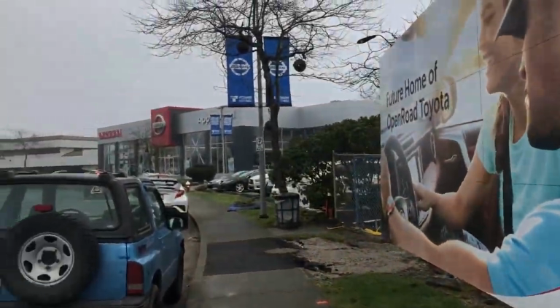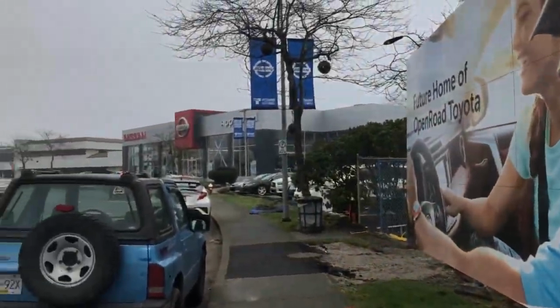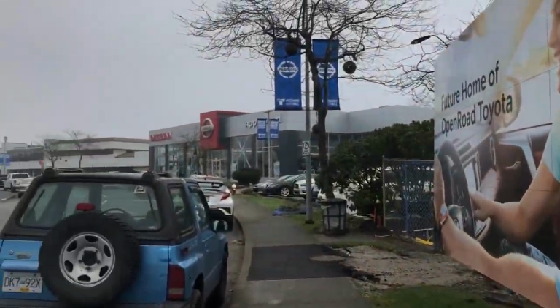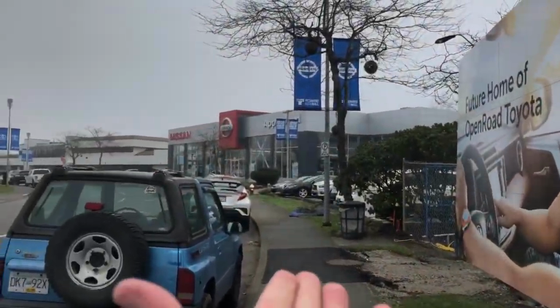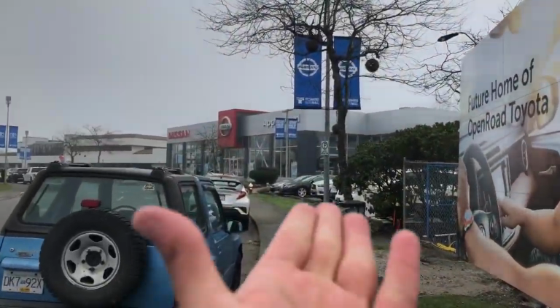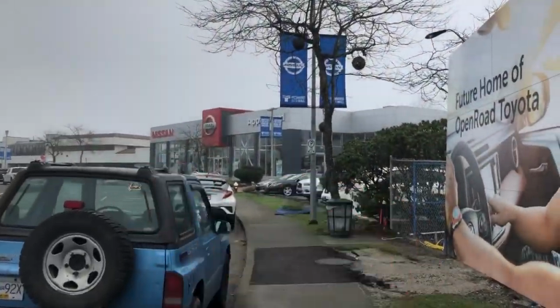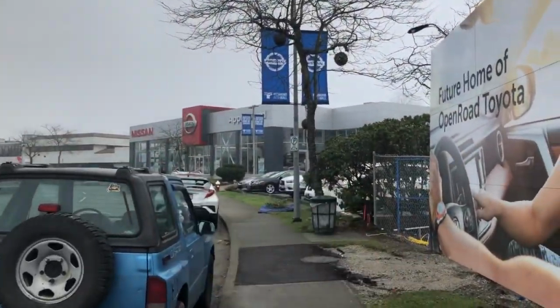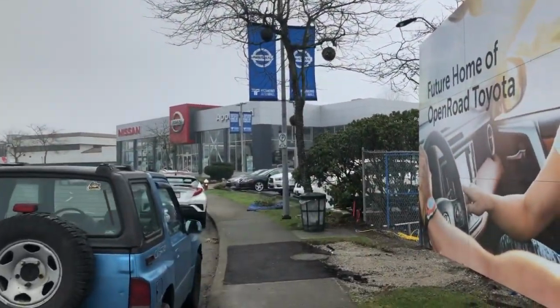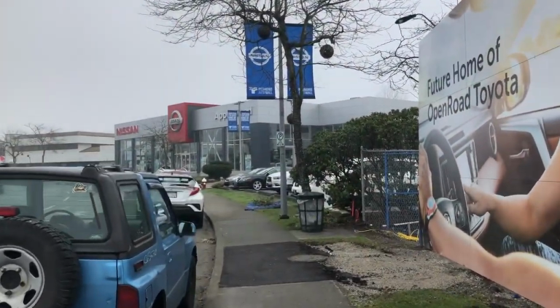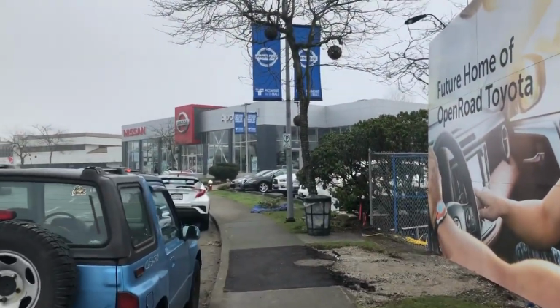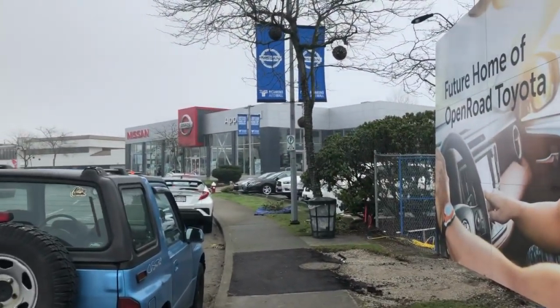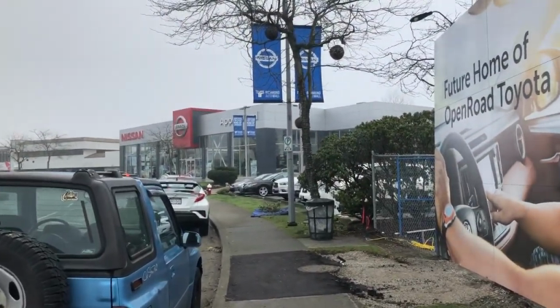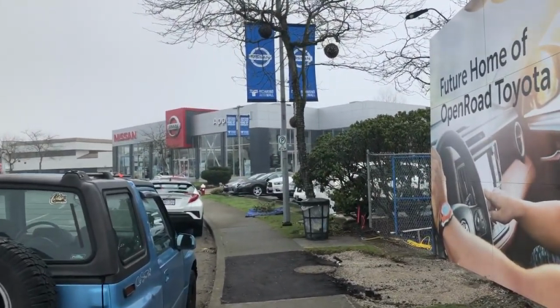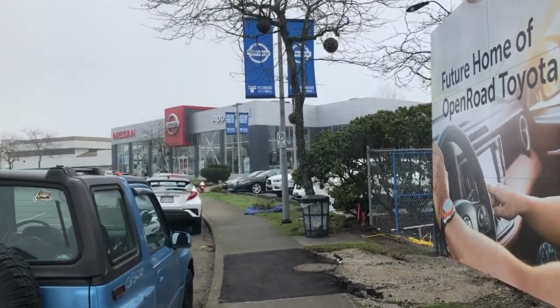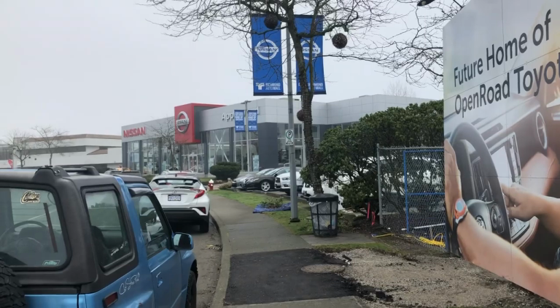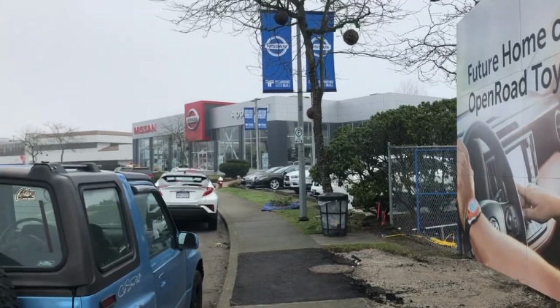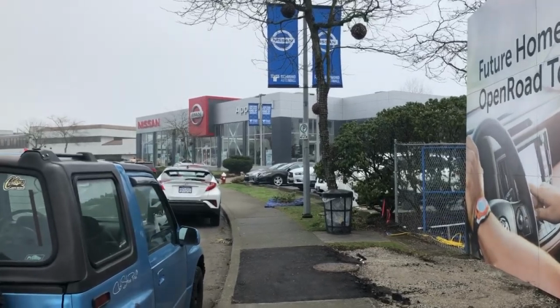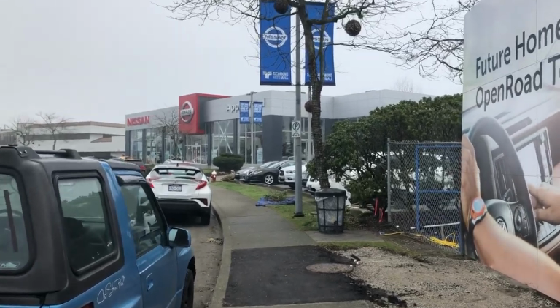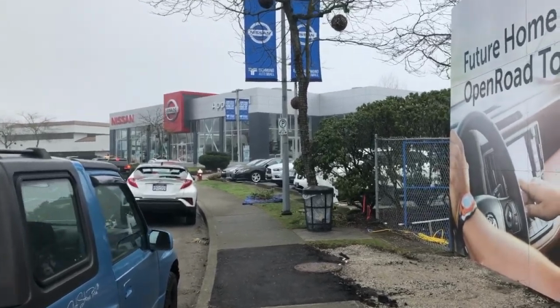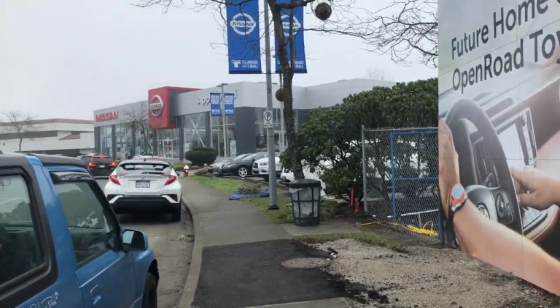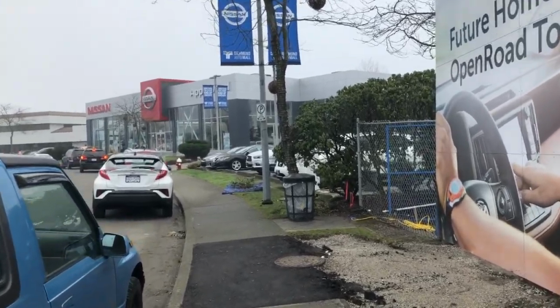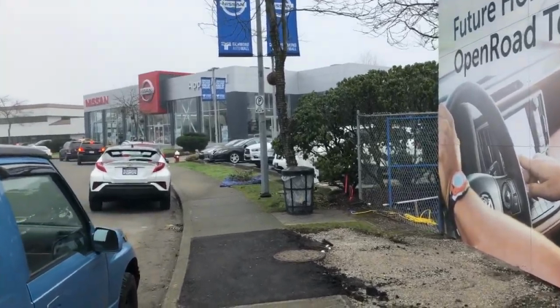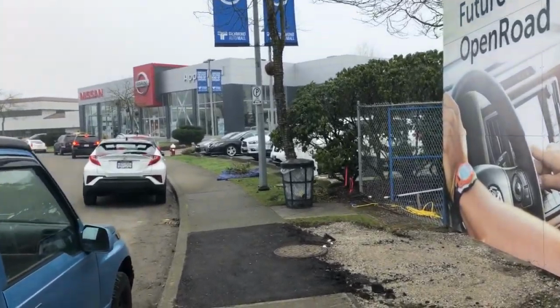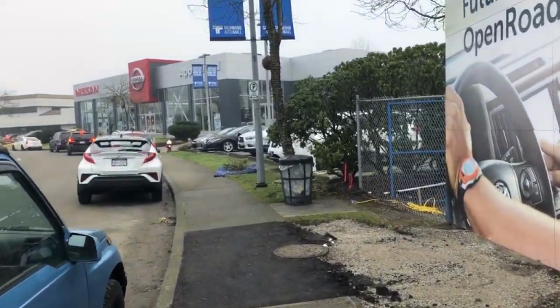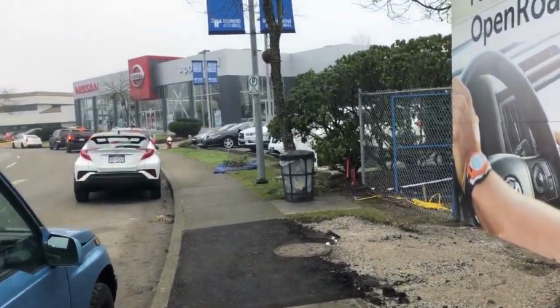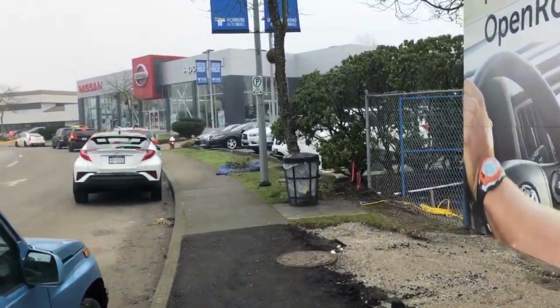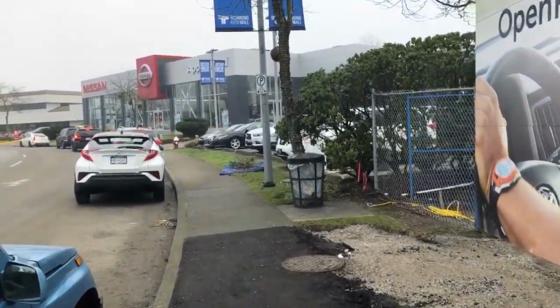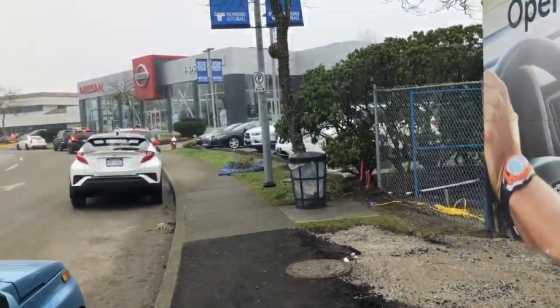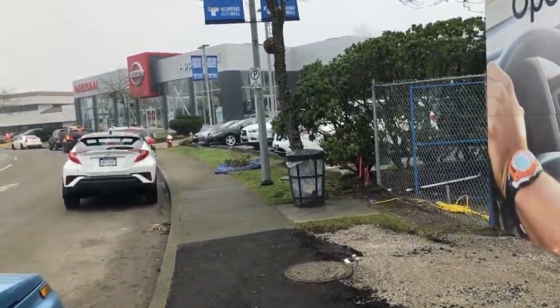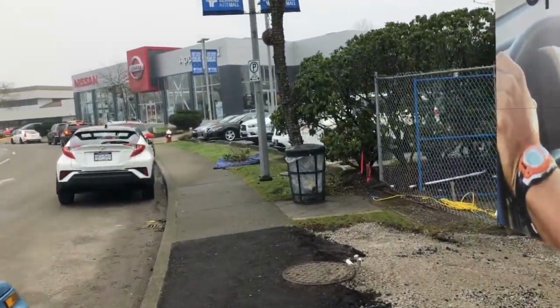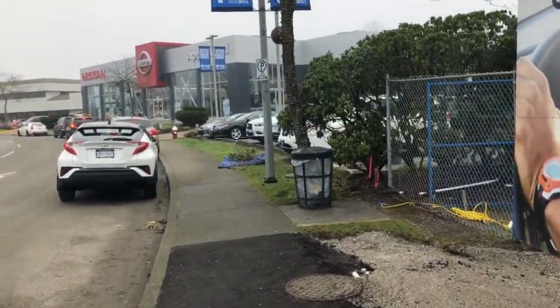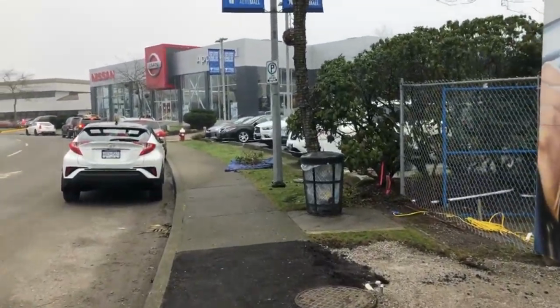Look what we have here — that's next door neighbor to Nissan. This is Nissan, and I think they've got some cool Nissan GTRs in there. Let's go check it out.